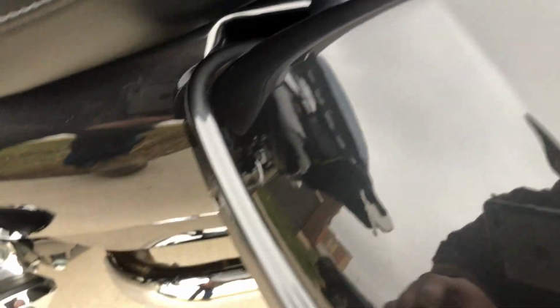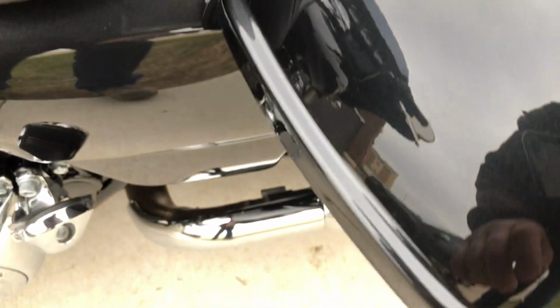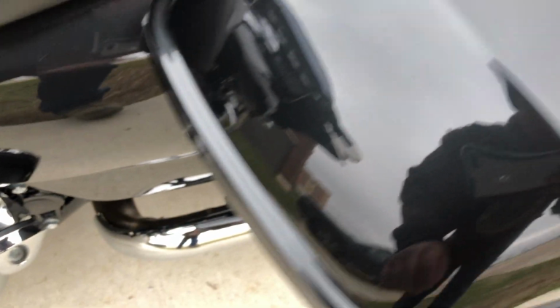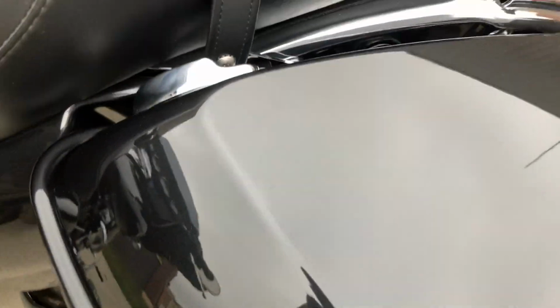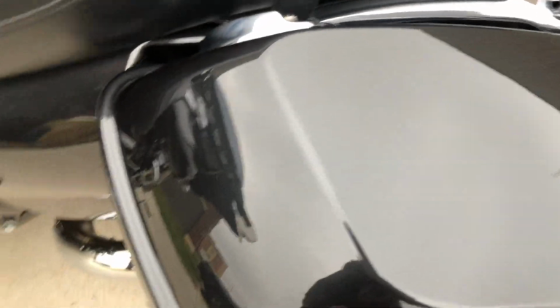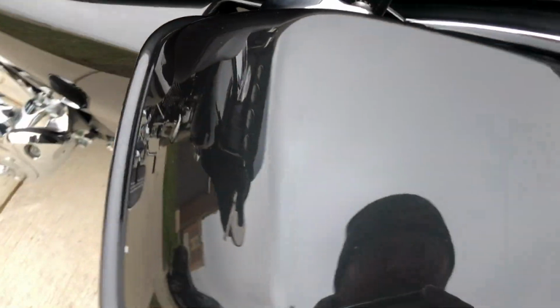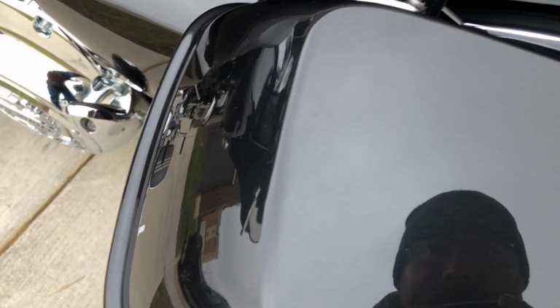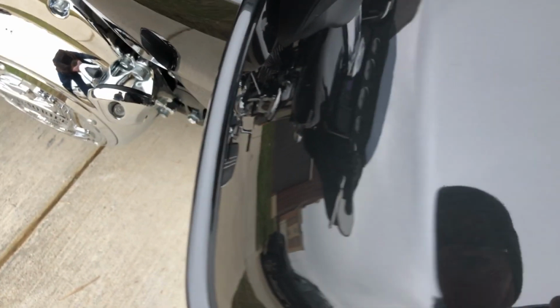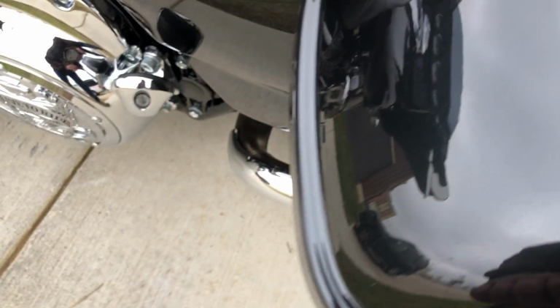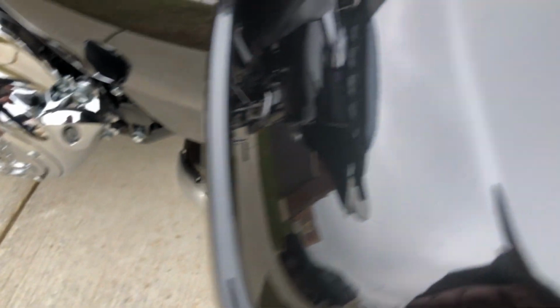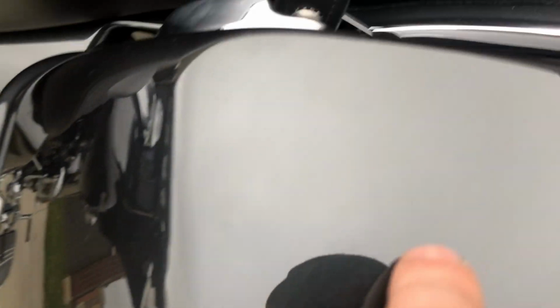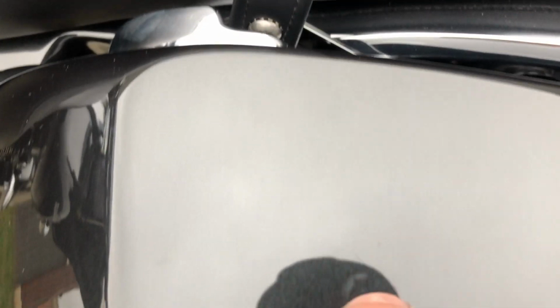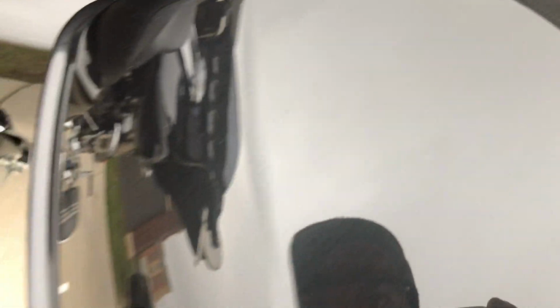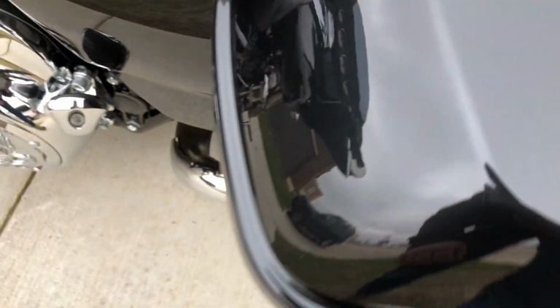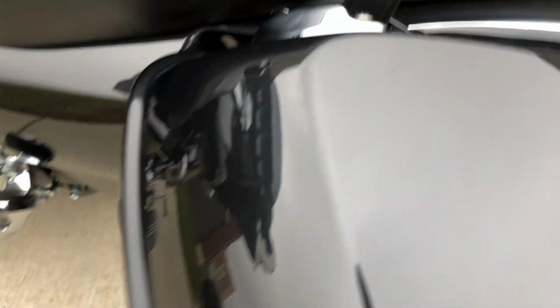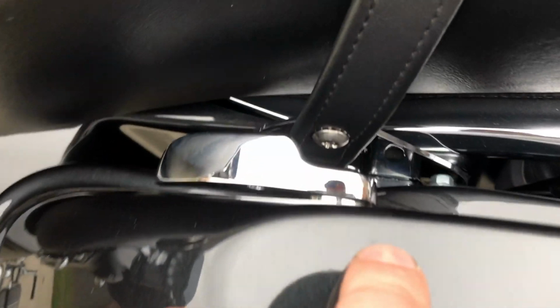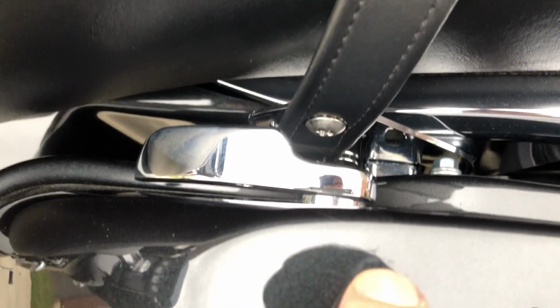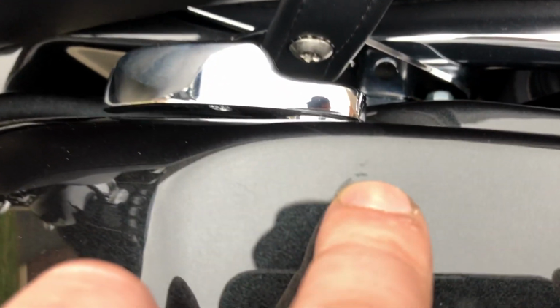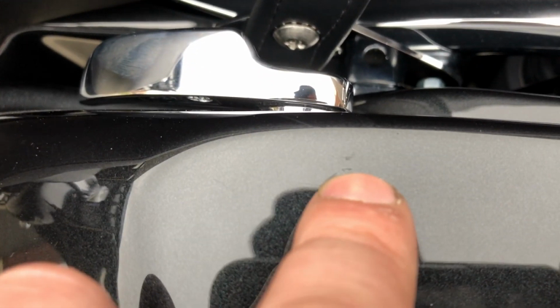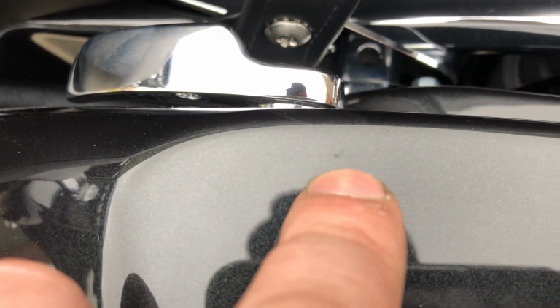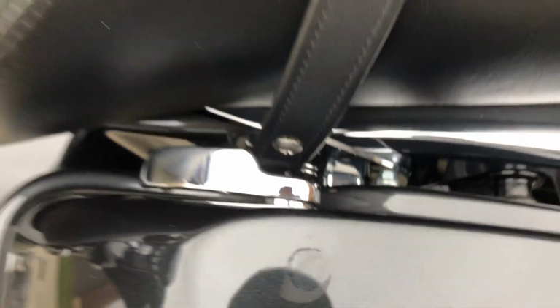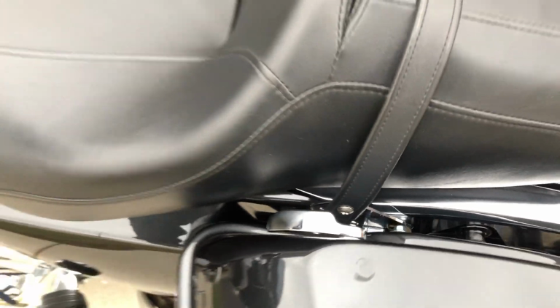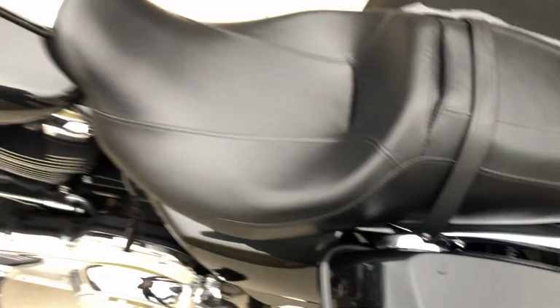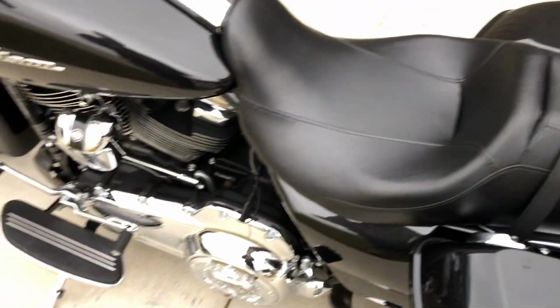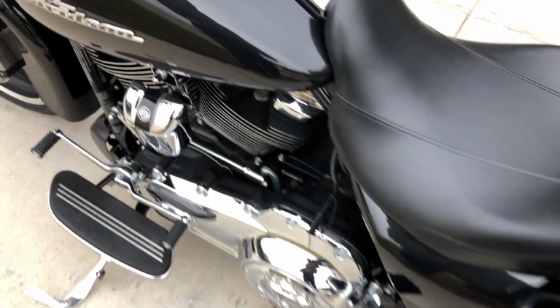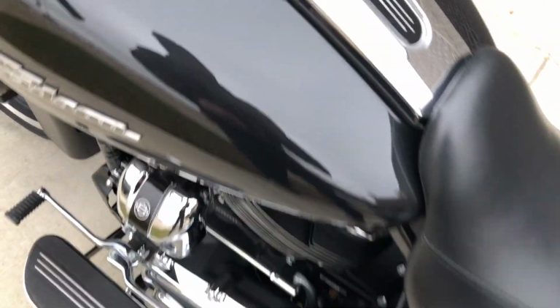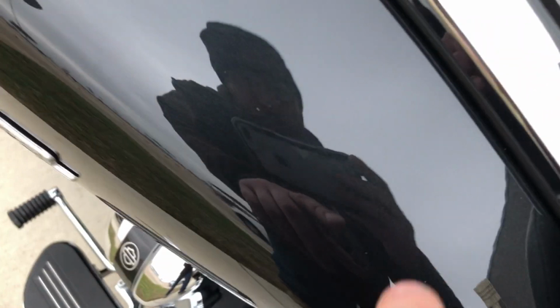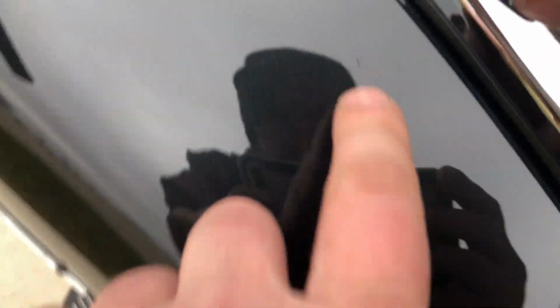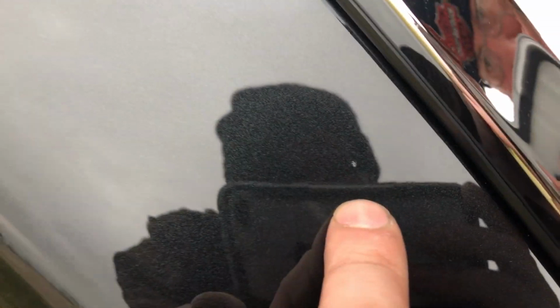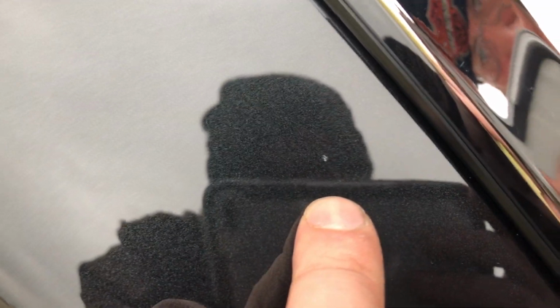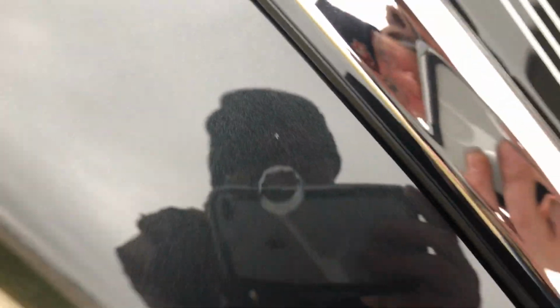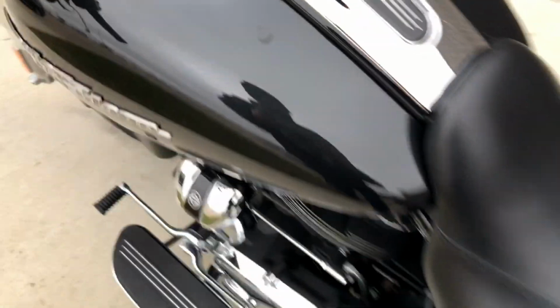There was another chip on this saddlebag — real, real small. And then on the gas tank, just one chip right there.